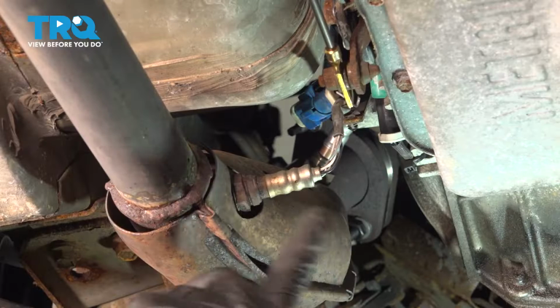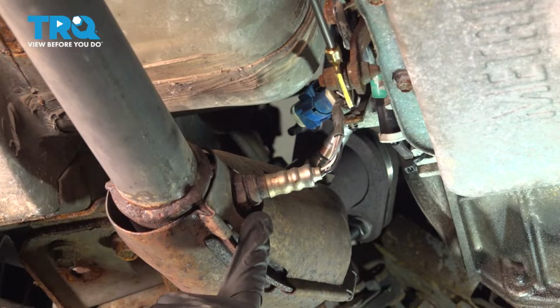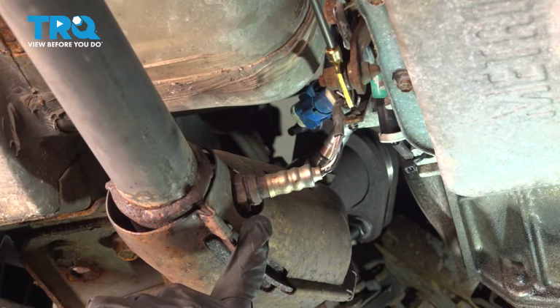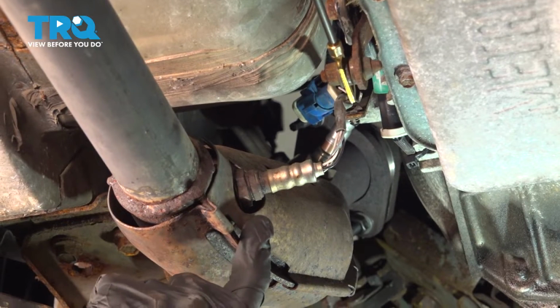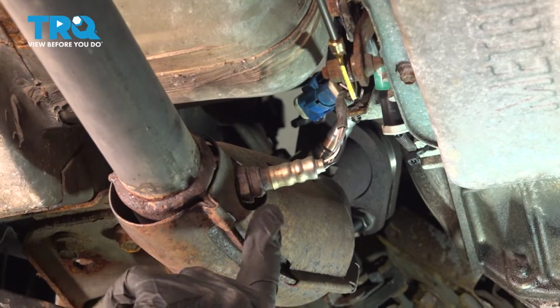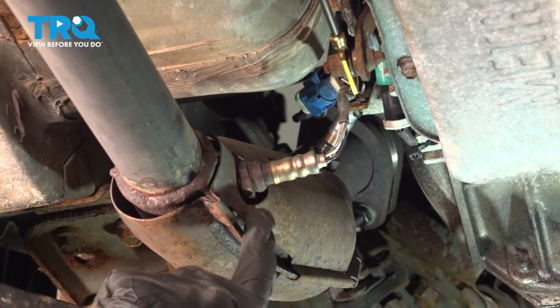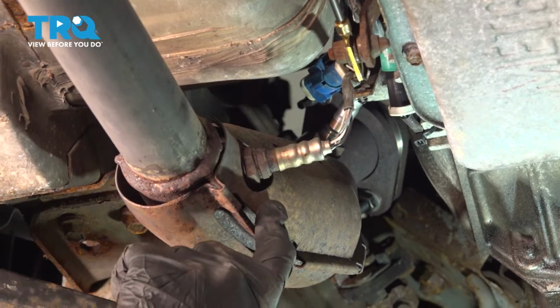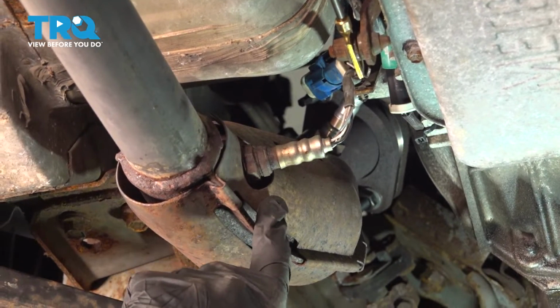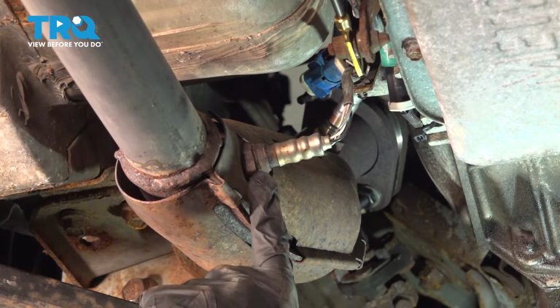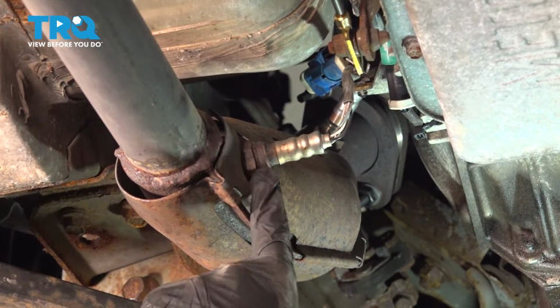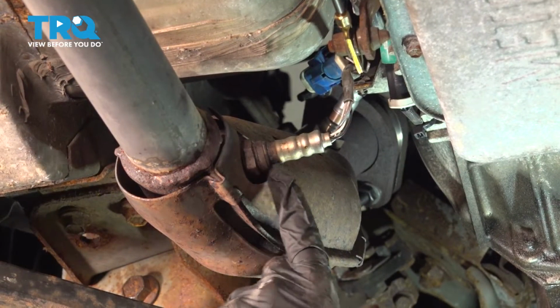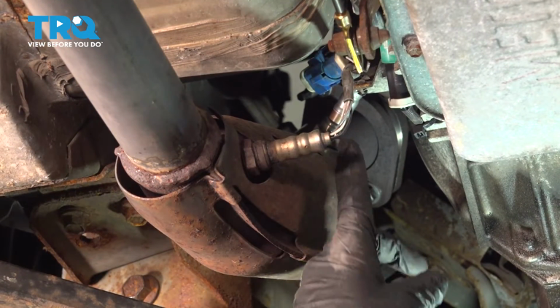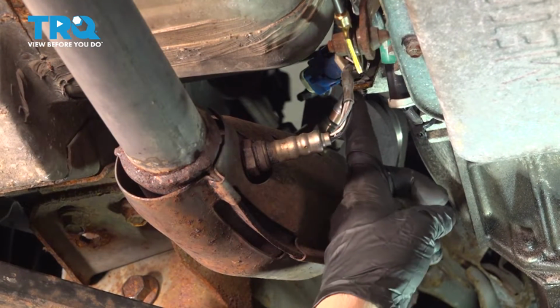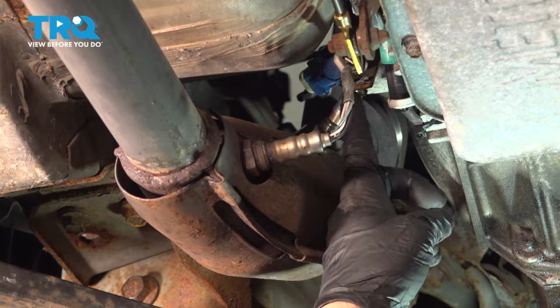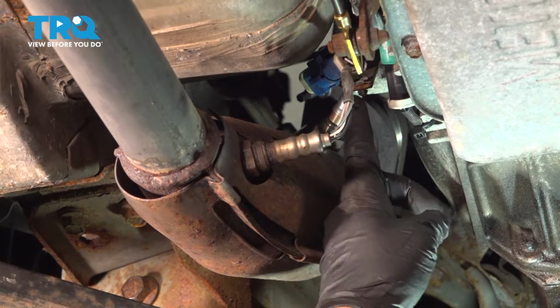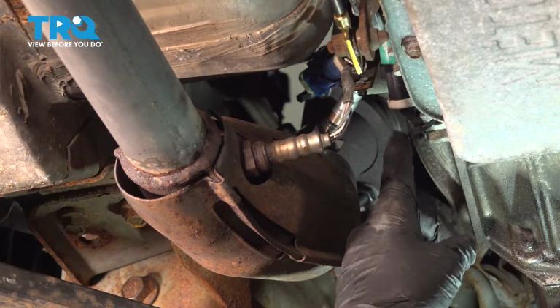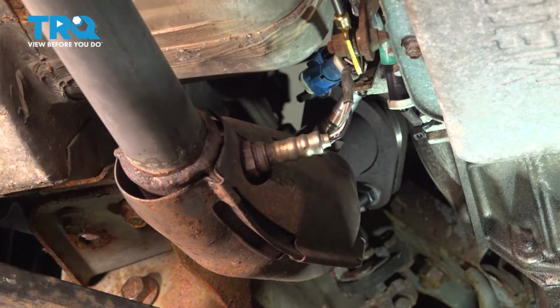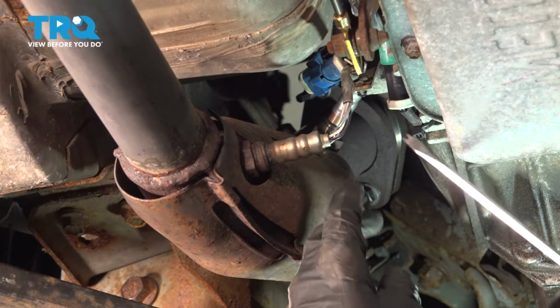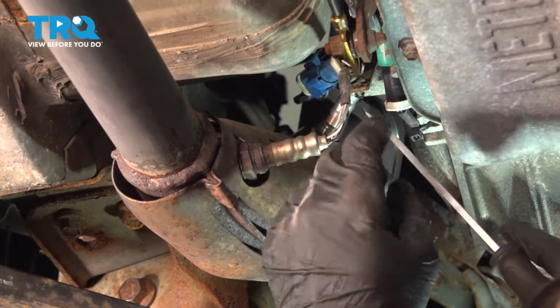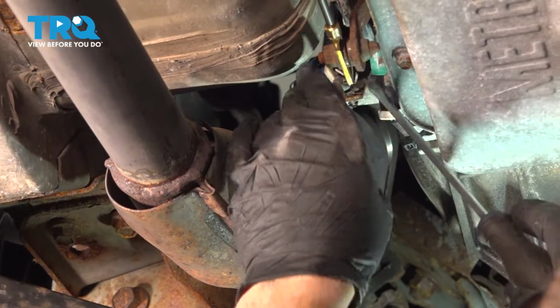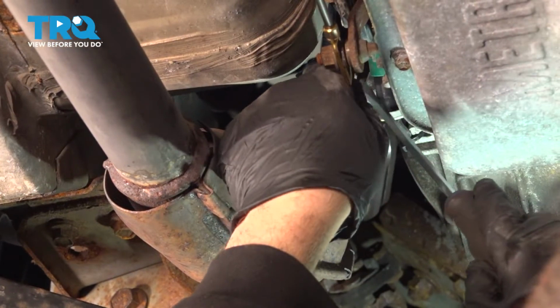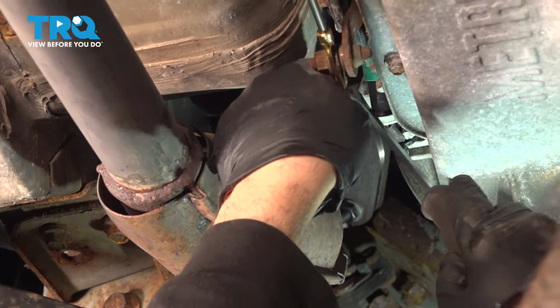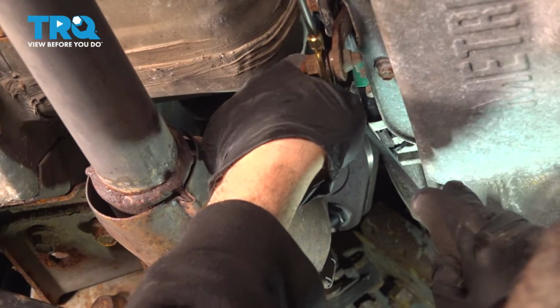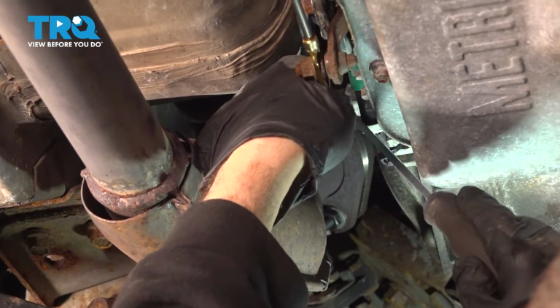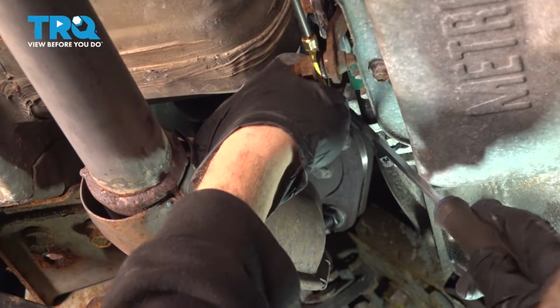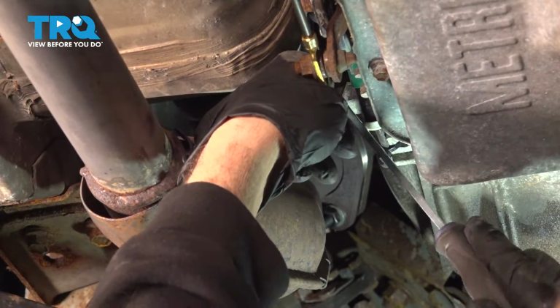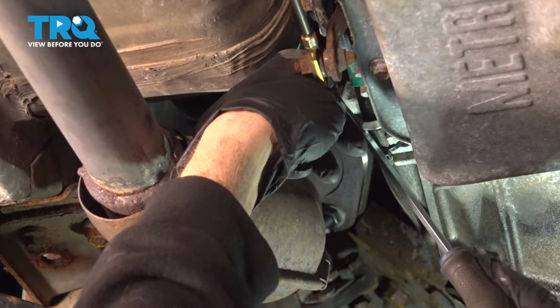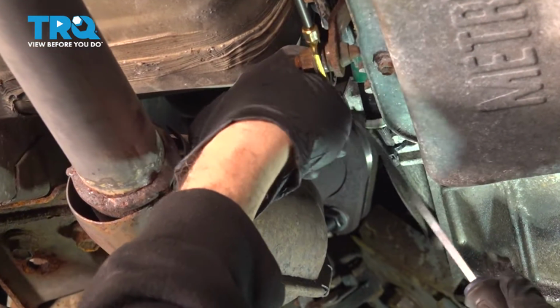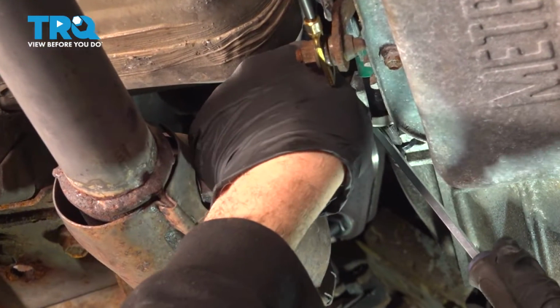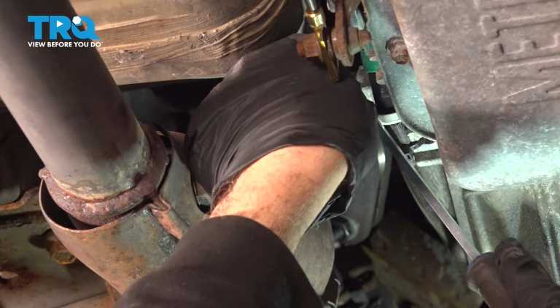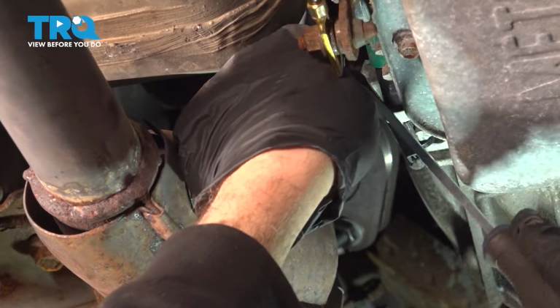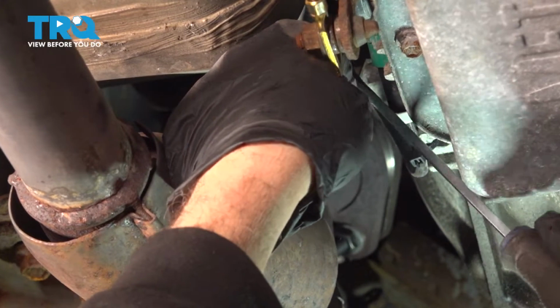Now your O2 sensor is down here in the cat, so we're going to follow this up. Ours is held into a clip right here, so we're just going to use our screwdriver and pop that harness out of that little retainer clip.